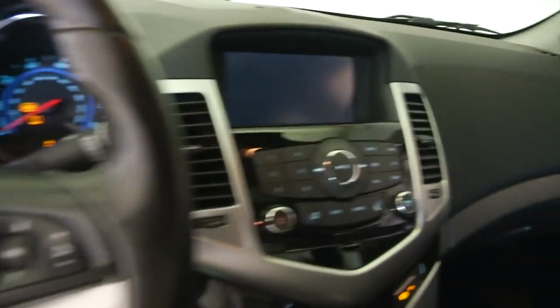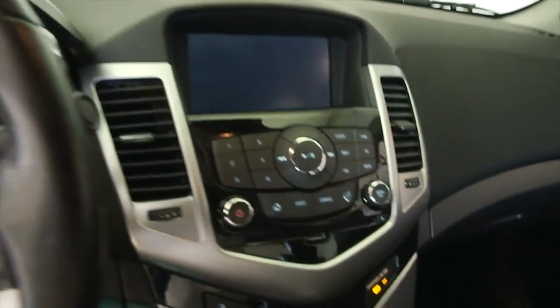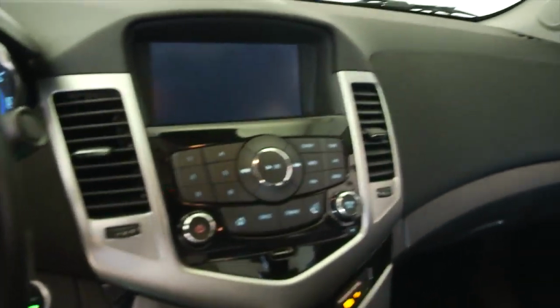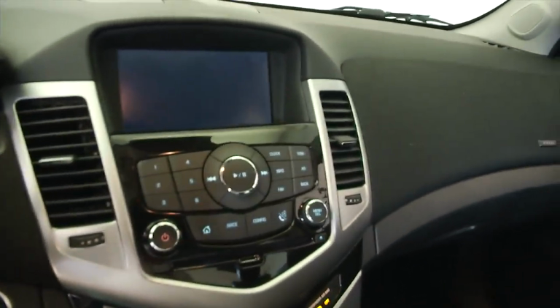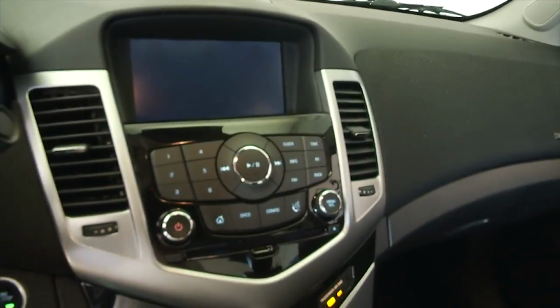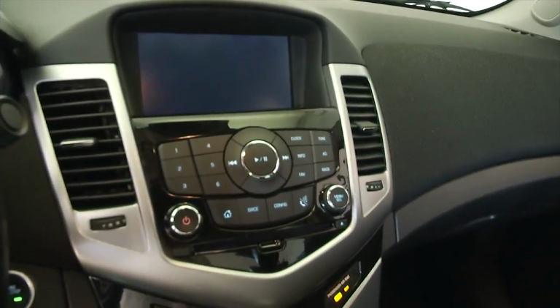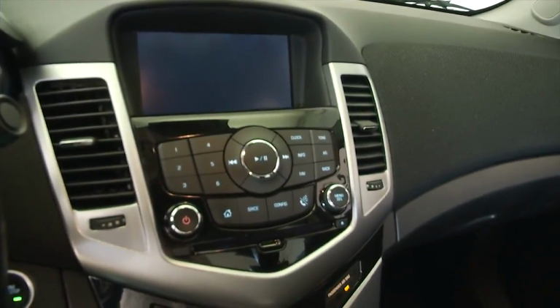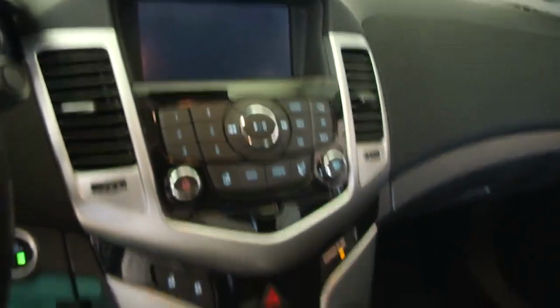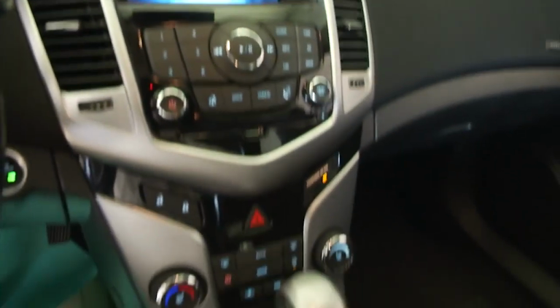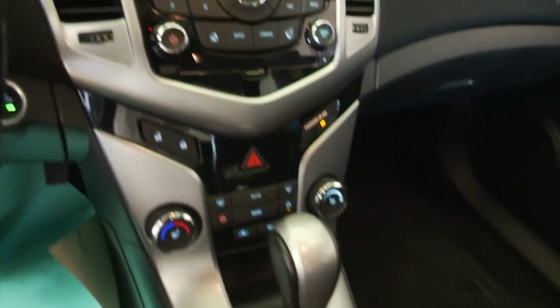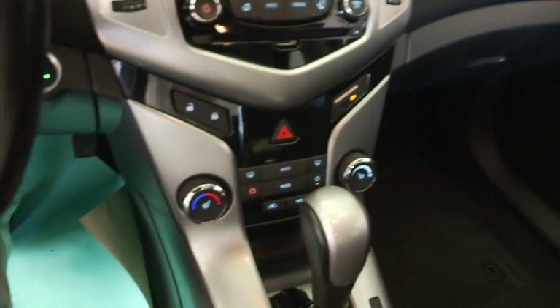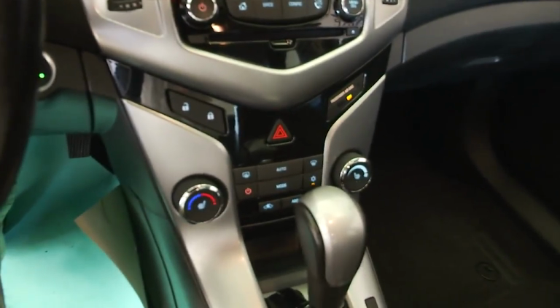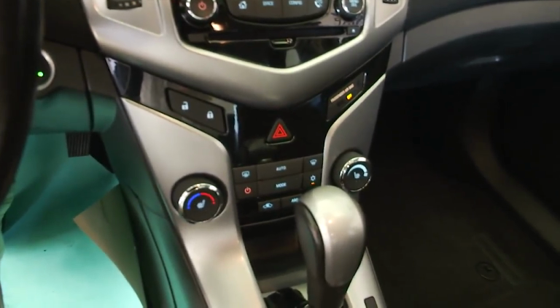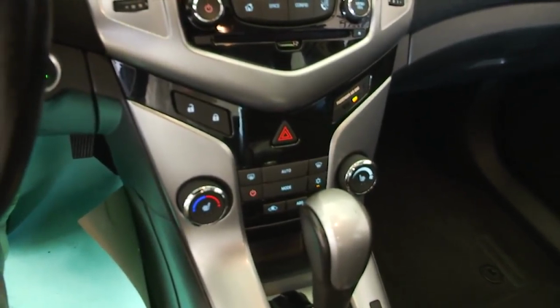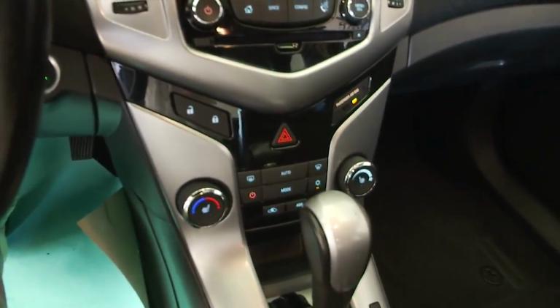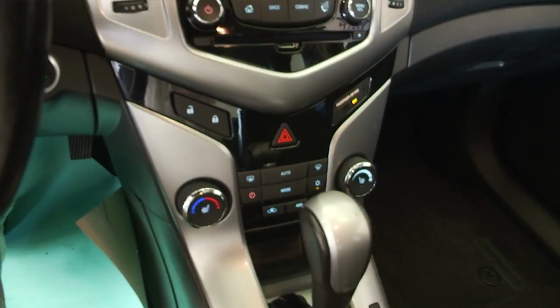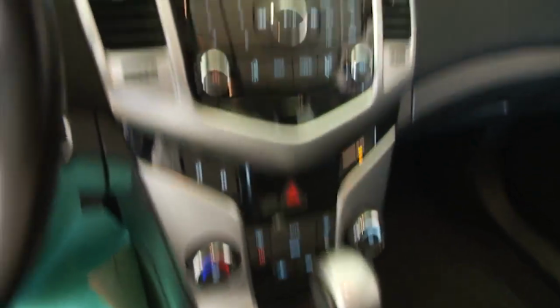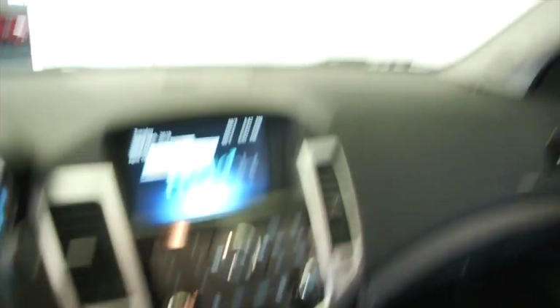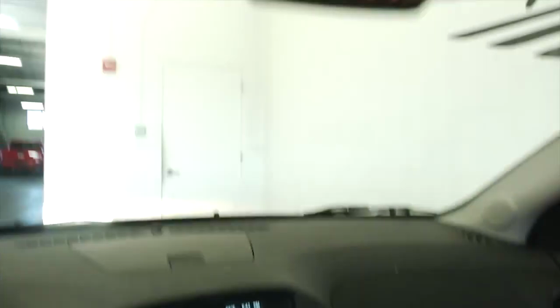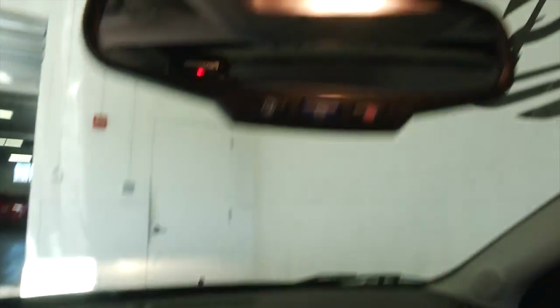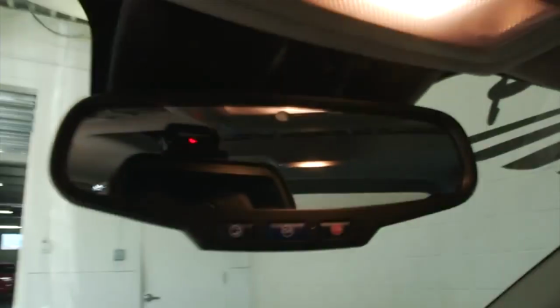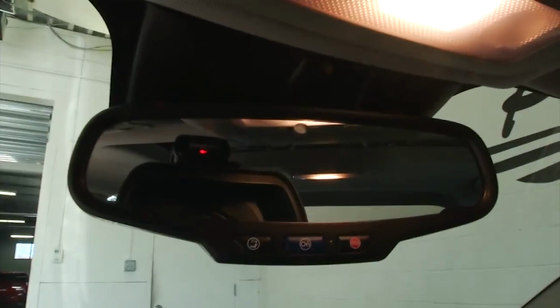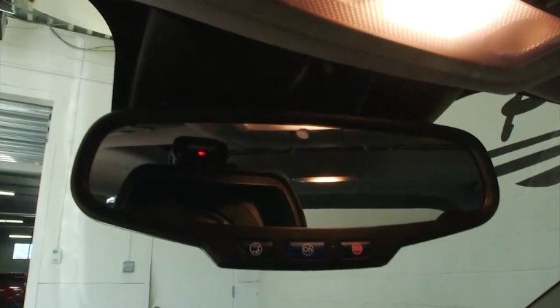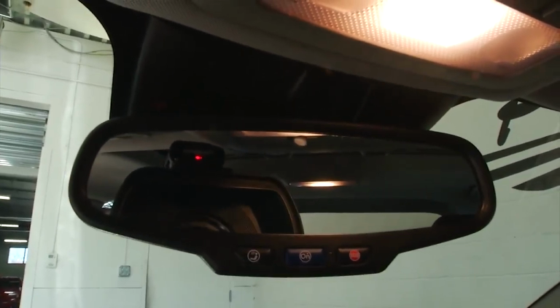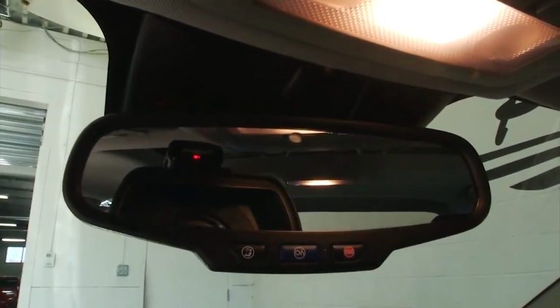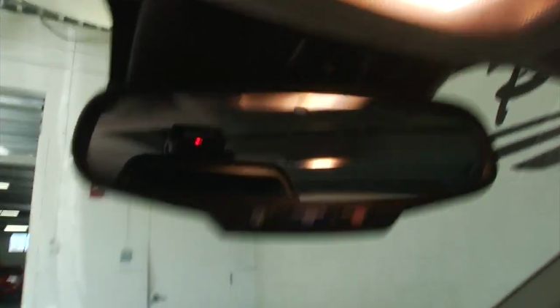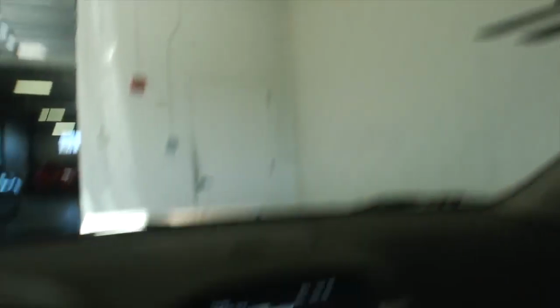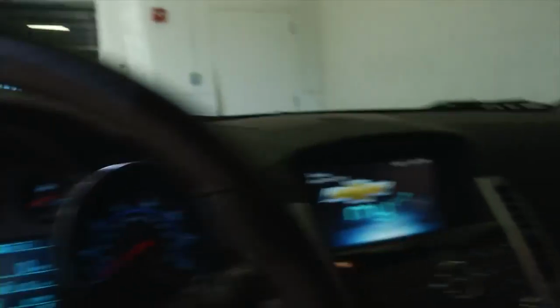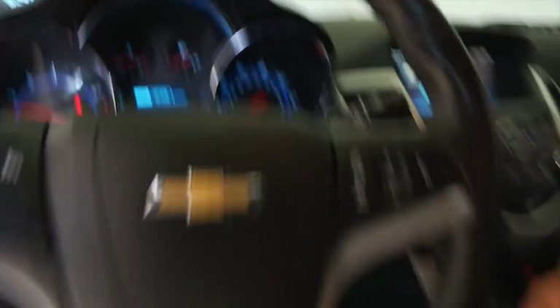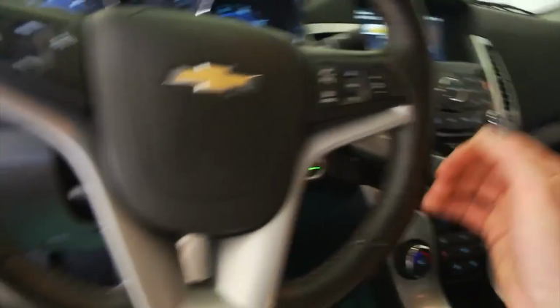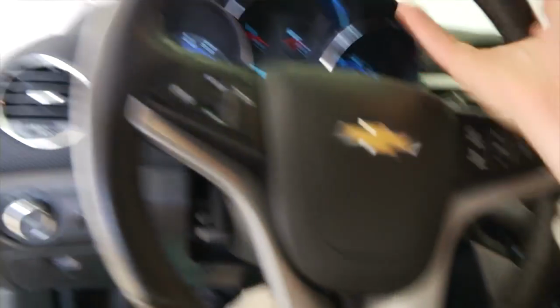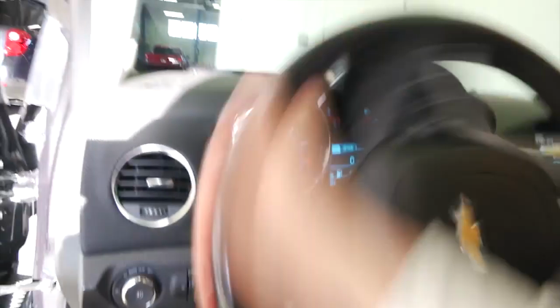As you saw, audio controls and cruise control mounted on the steering wheel, the MyLink Chevy system, and air conditioning.